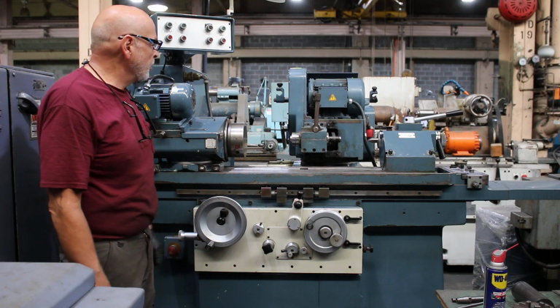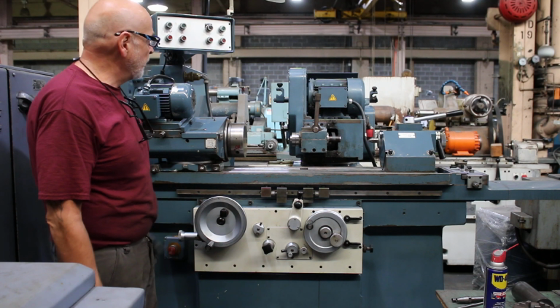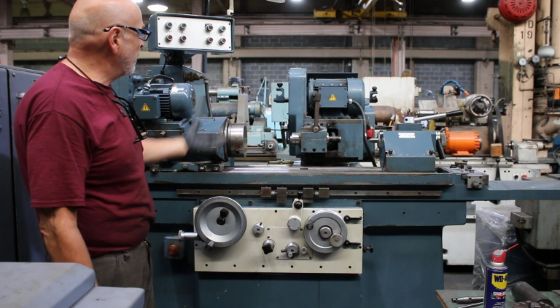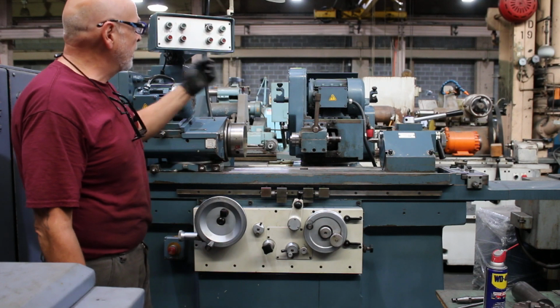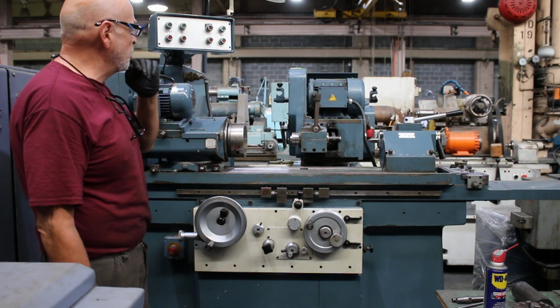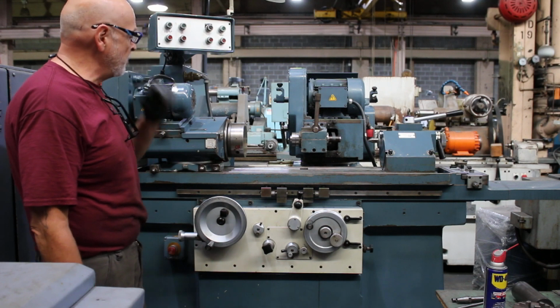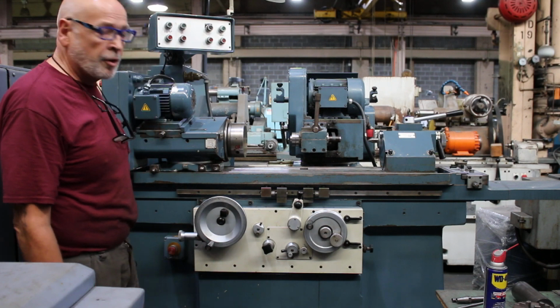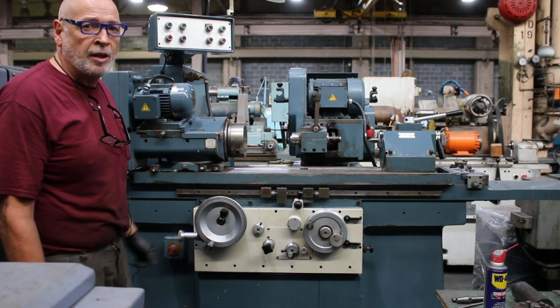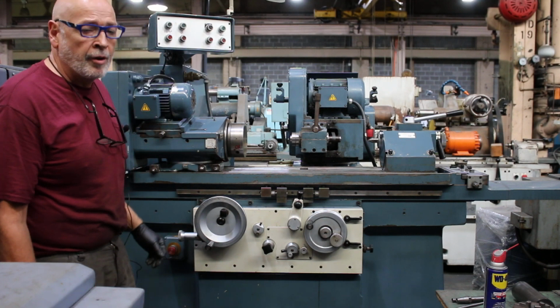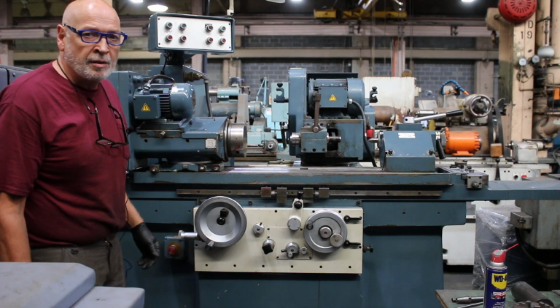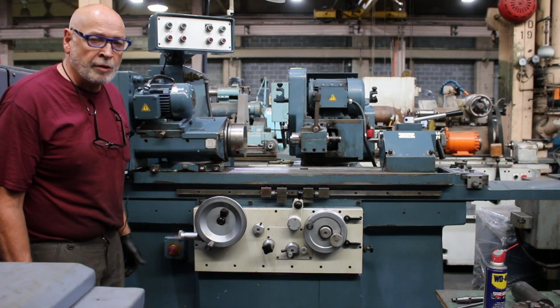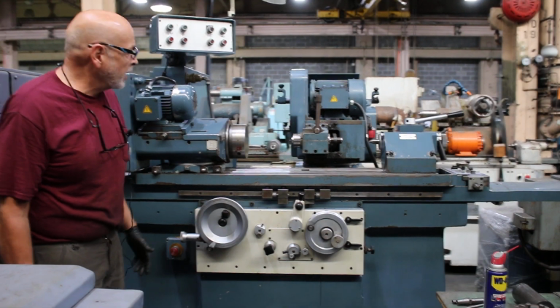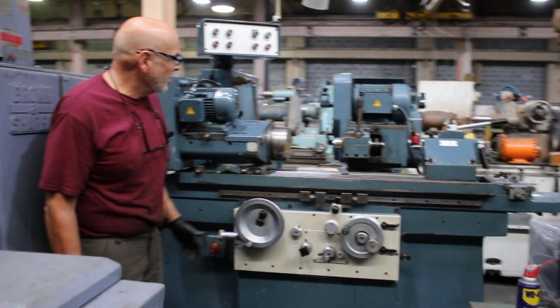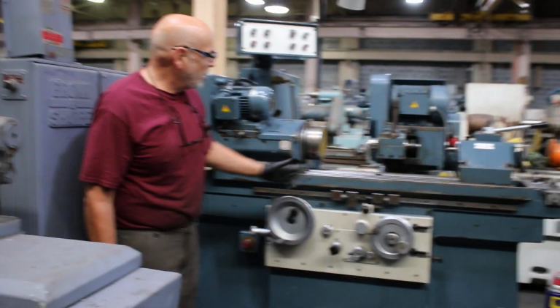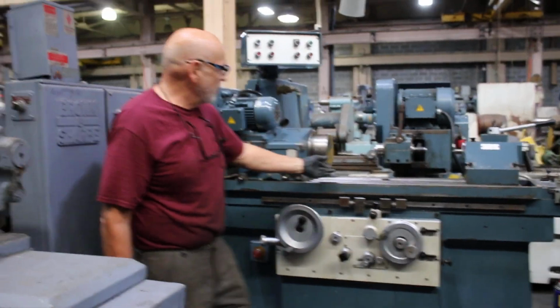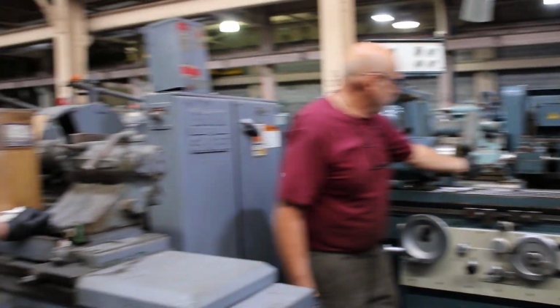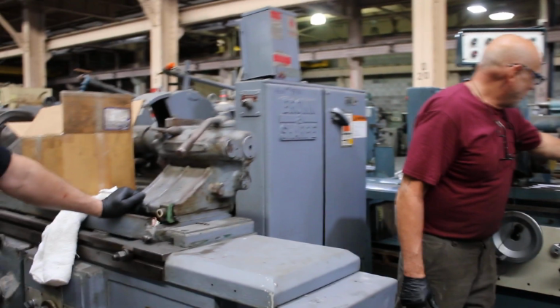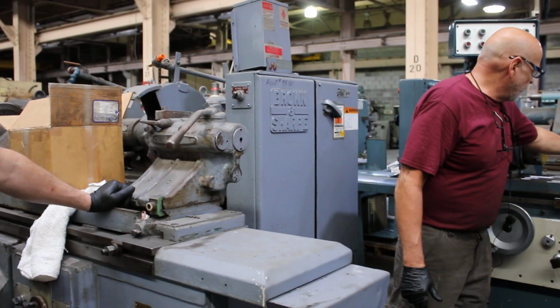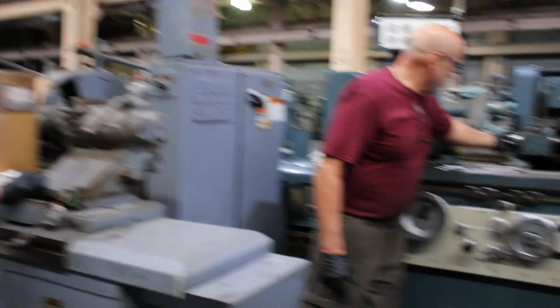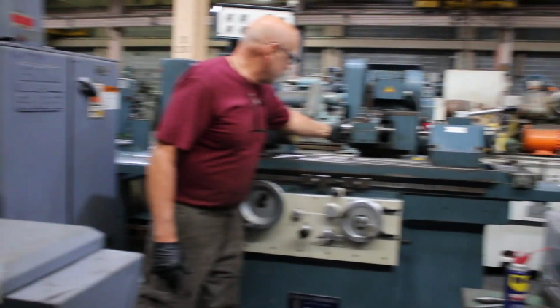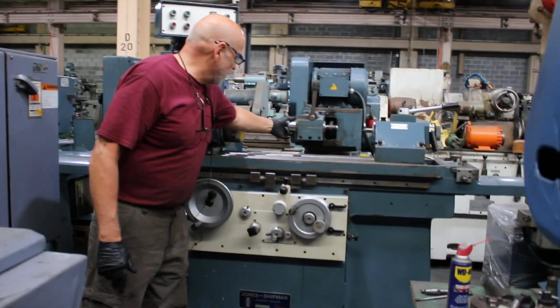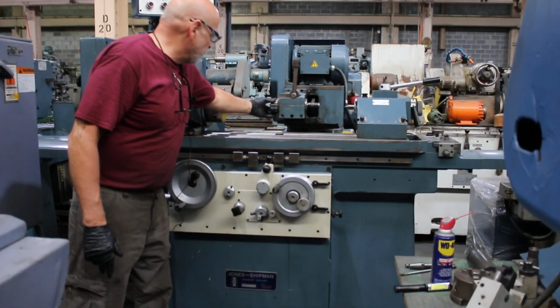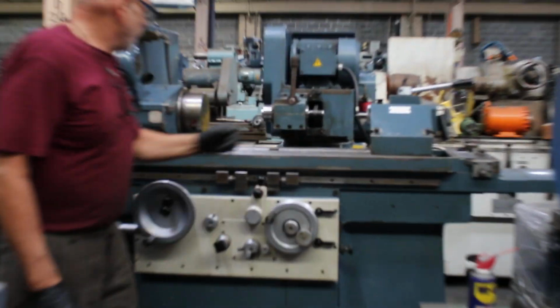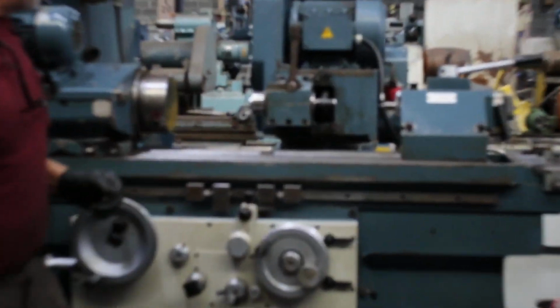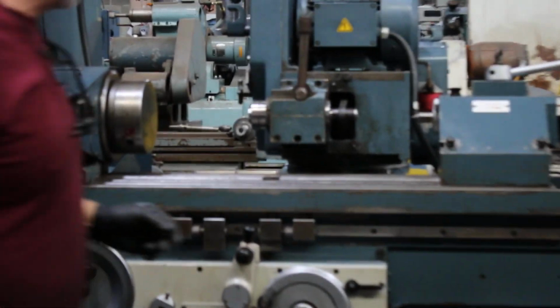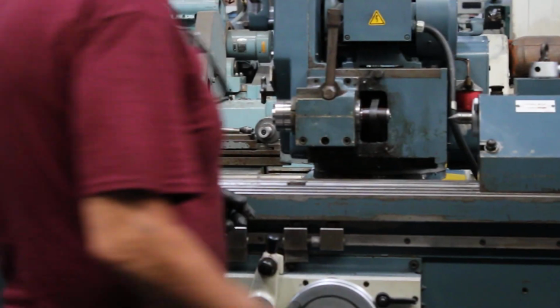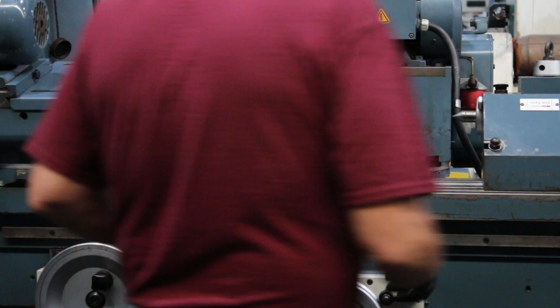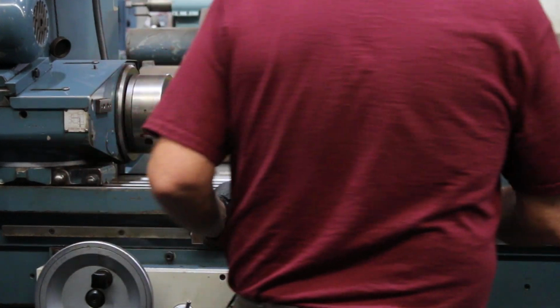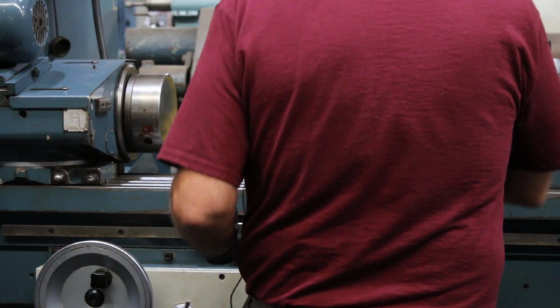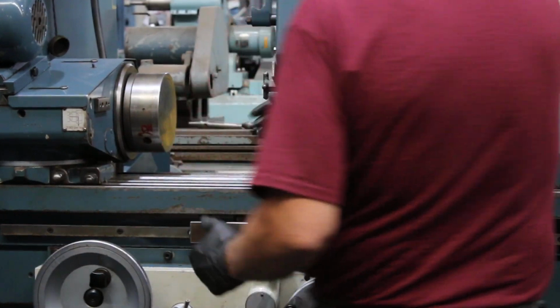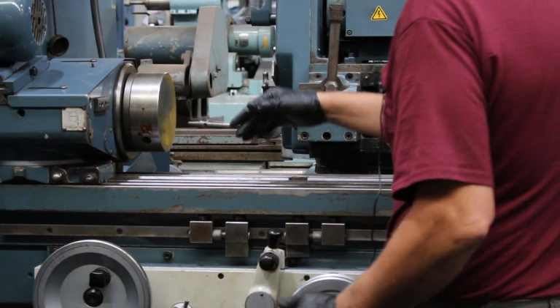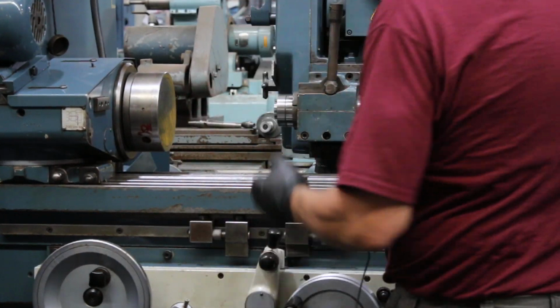So I've turned around the head on this Jones and Shipman model 1300 to demonstrate the ID spindle. We have a spindle in here. I'm not quite sure of the RPM, but we can find that out for you.